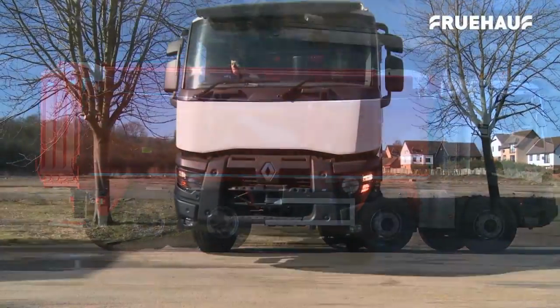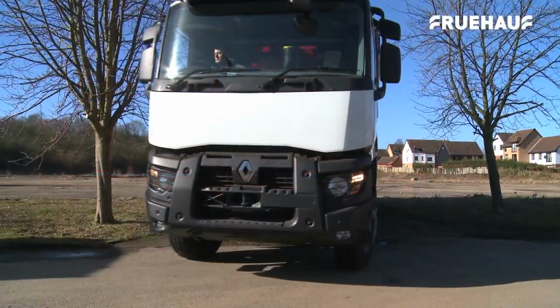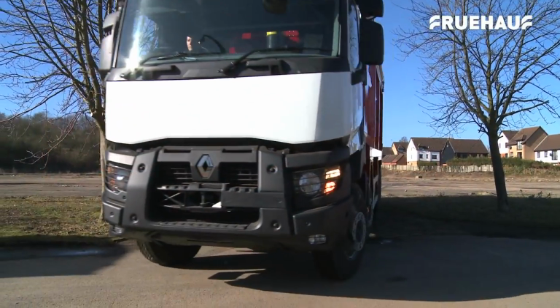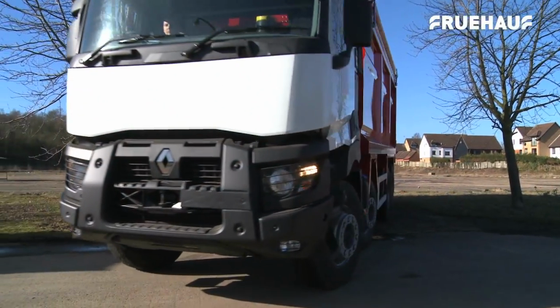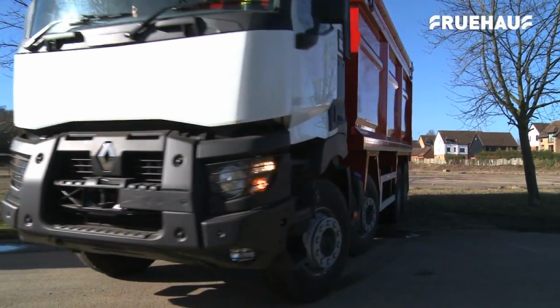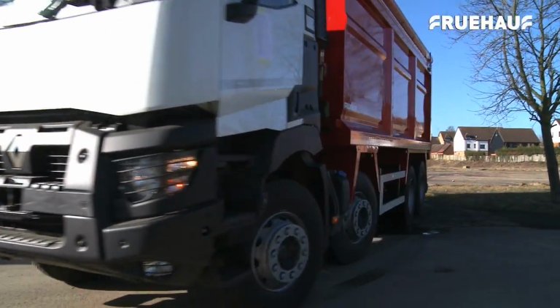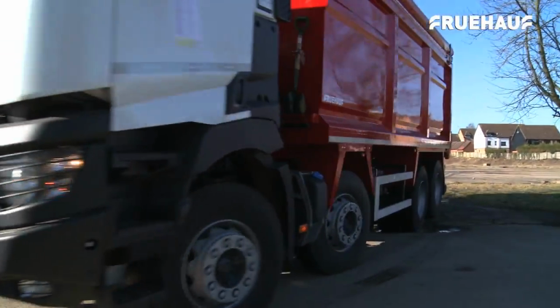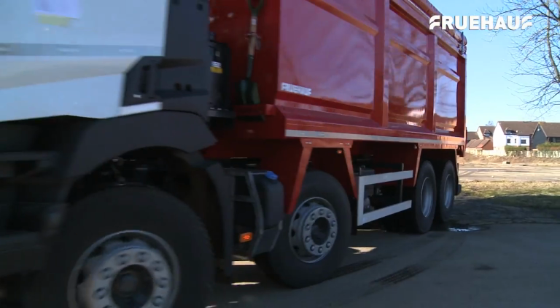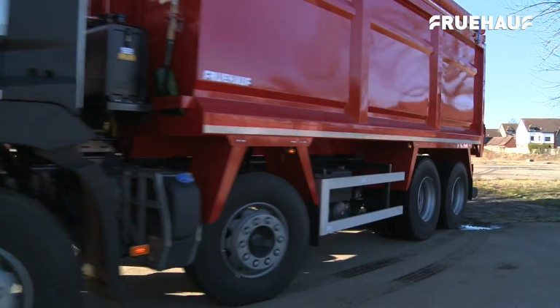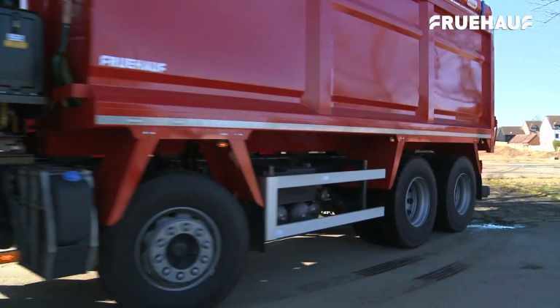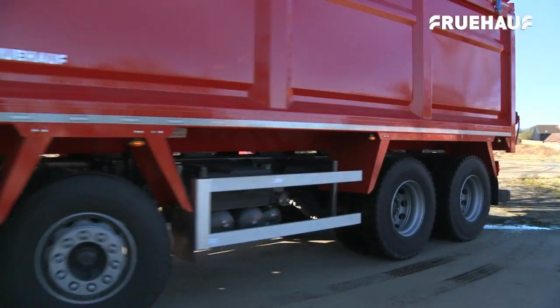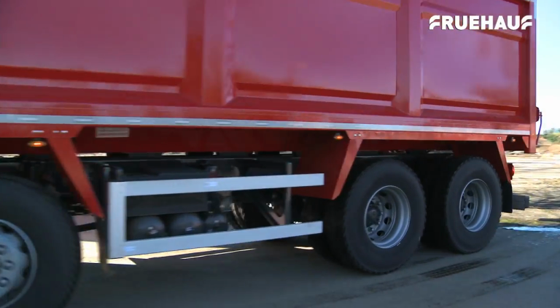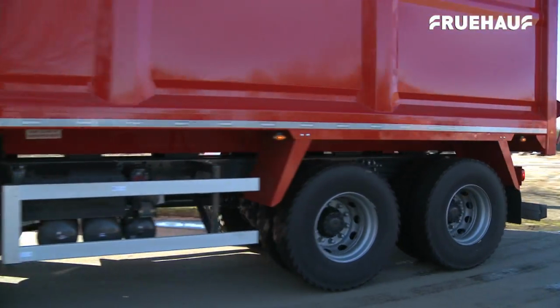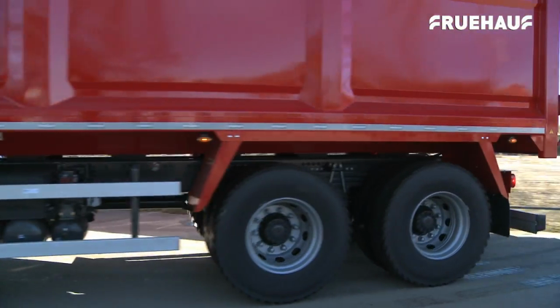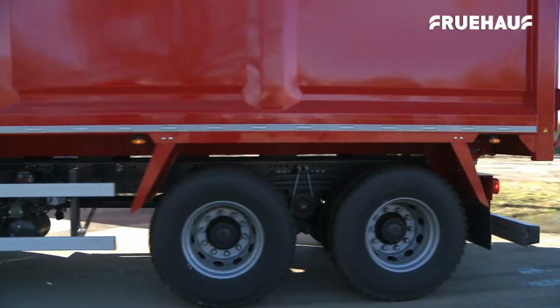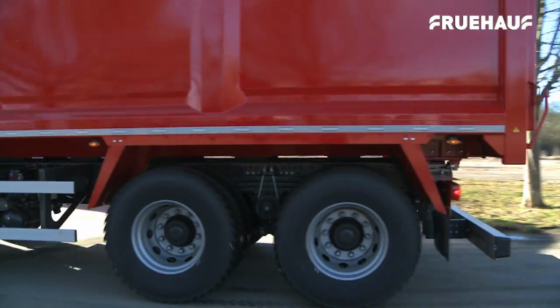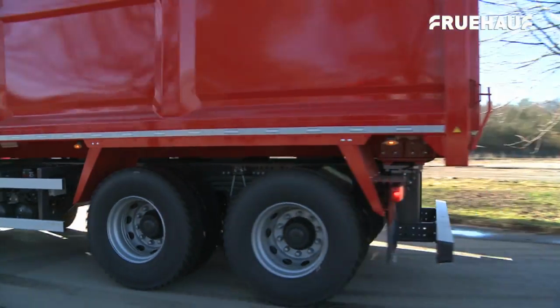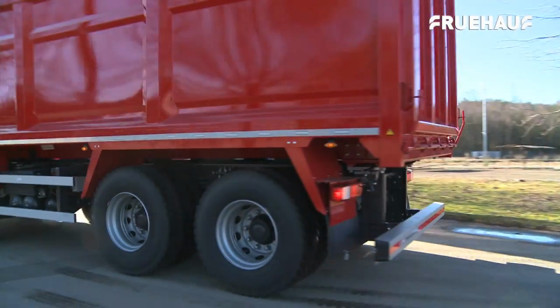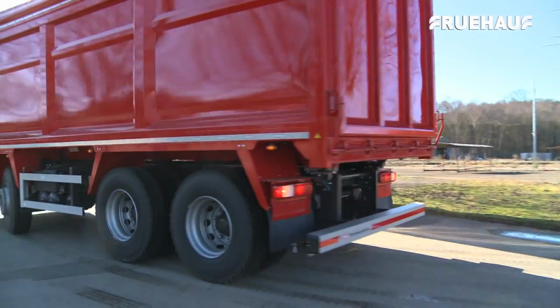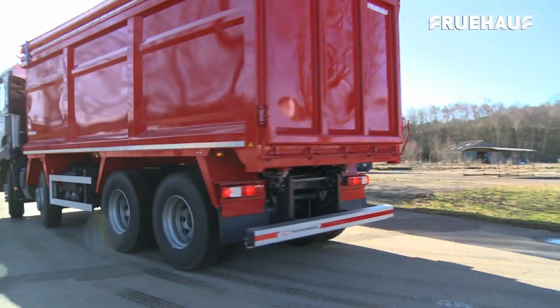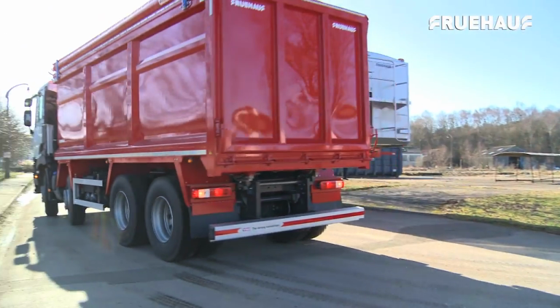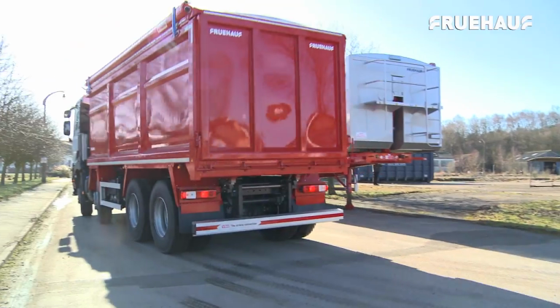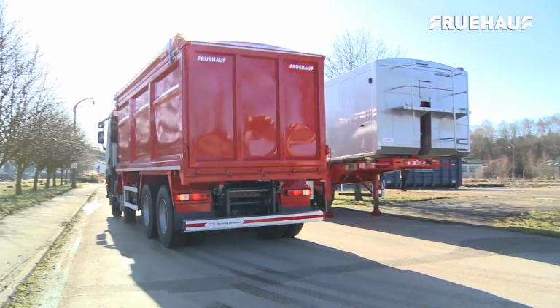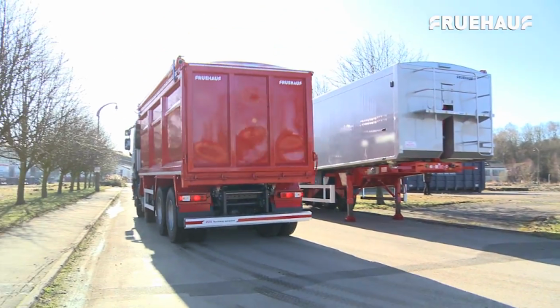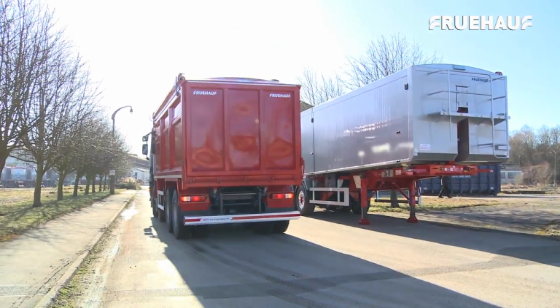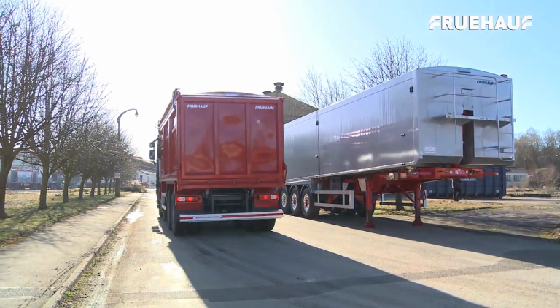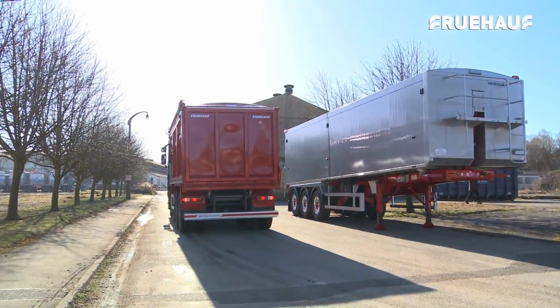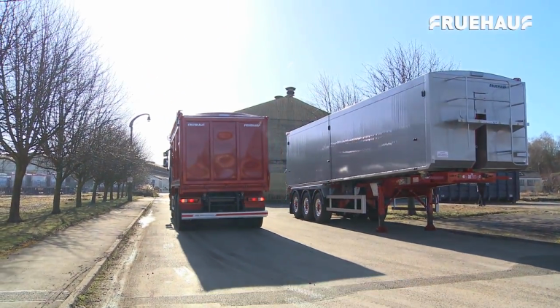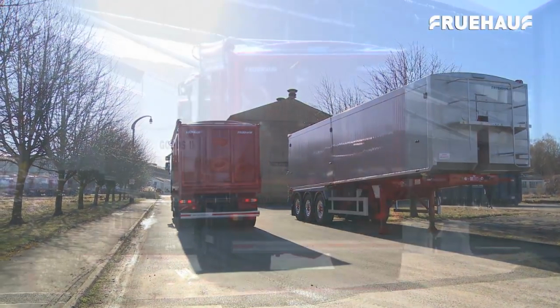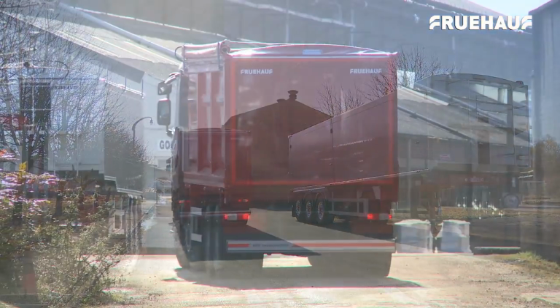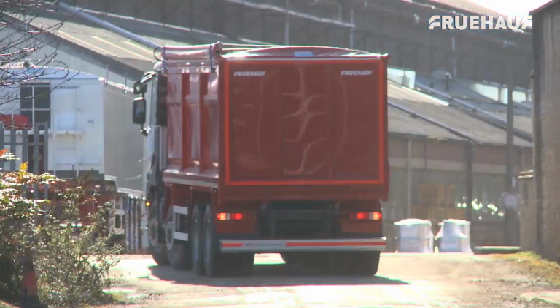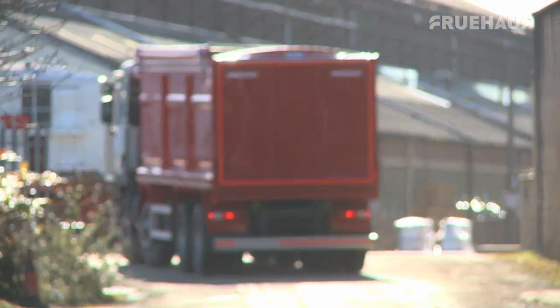Currently undergoing full European type approval on all of their rigid bodies, Fruhoff are working closely with the major truck manufacturers, TUV Rhineland and Vosa, and are now fully European type approved for N3 and N3G chassis in the UK.